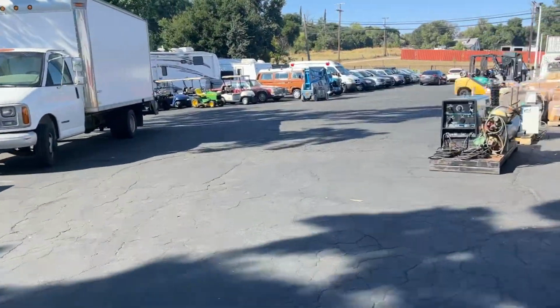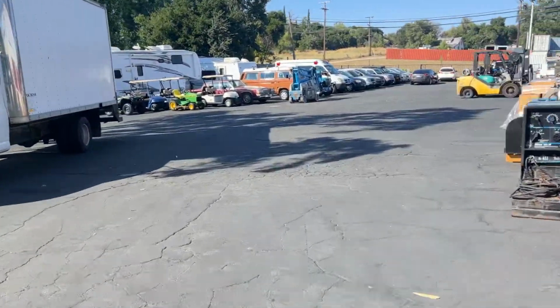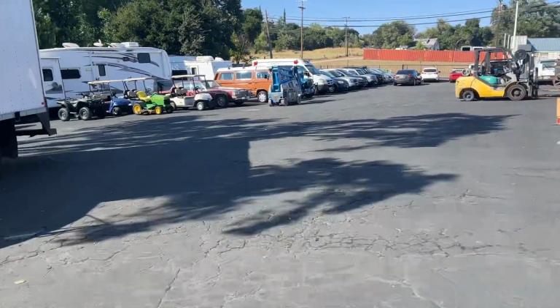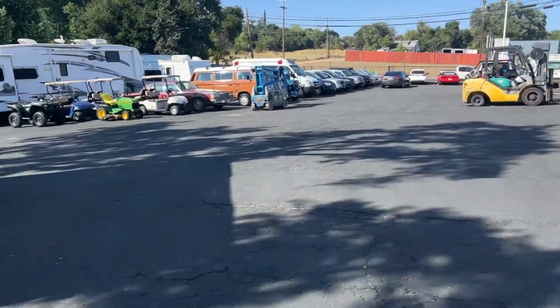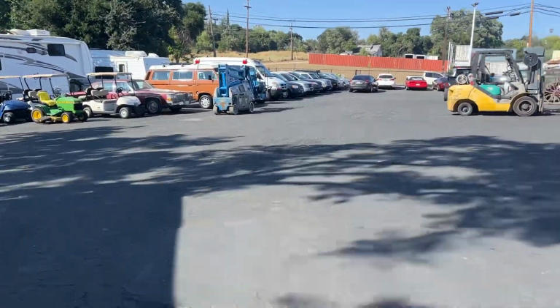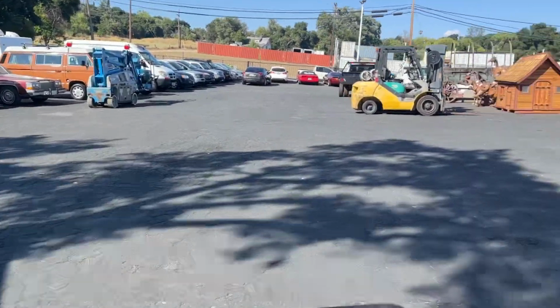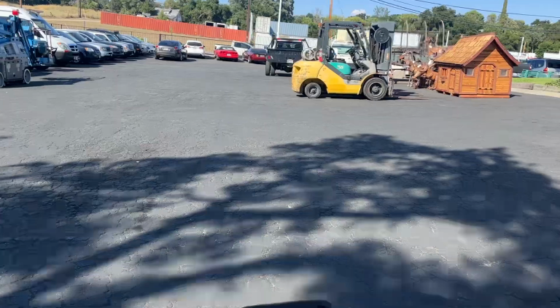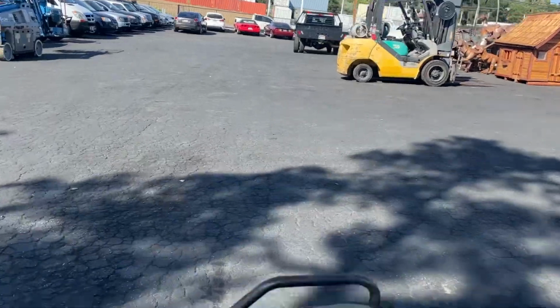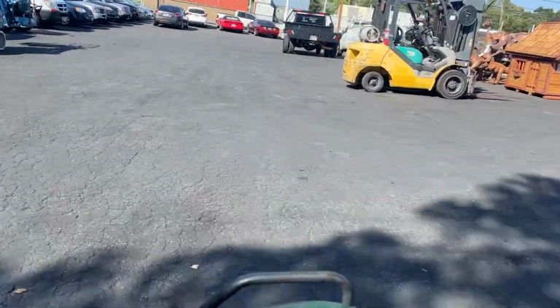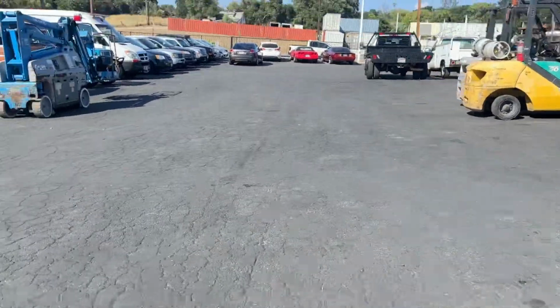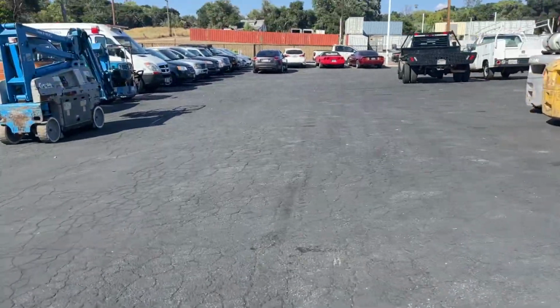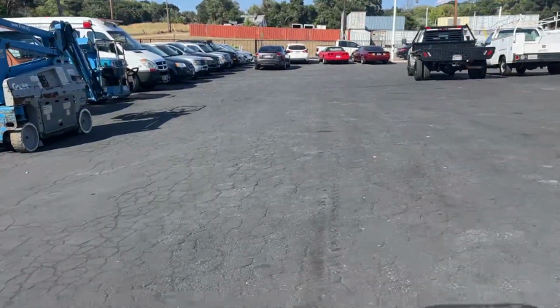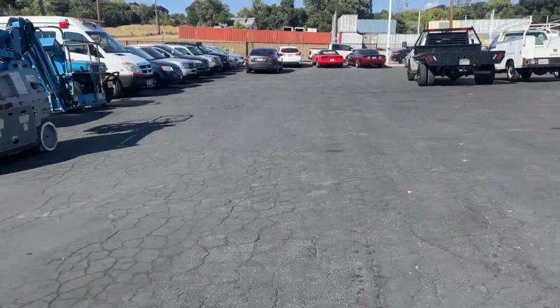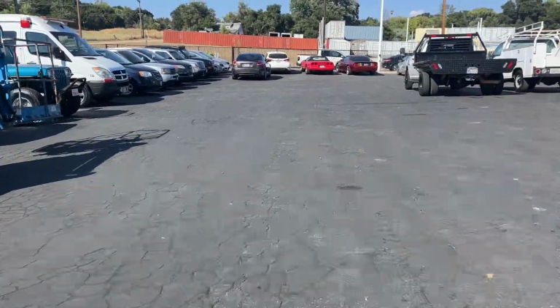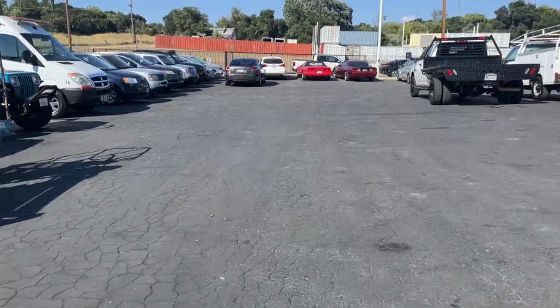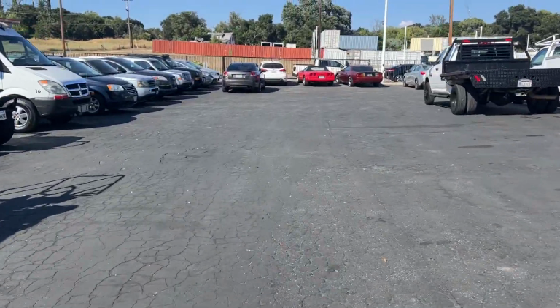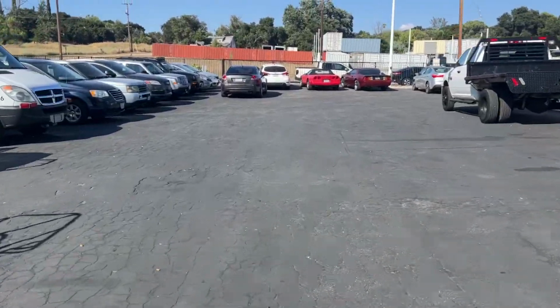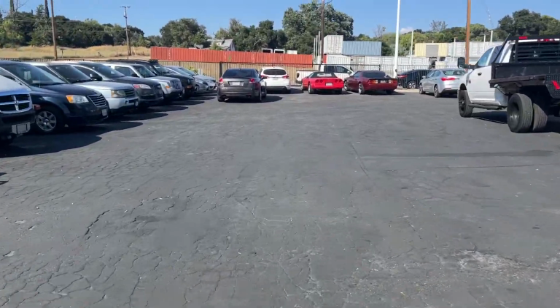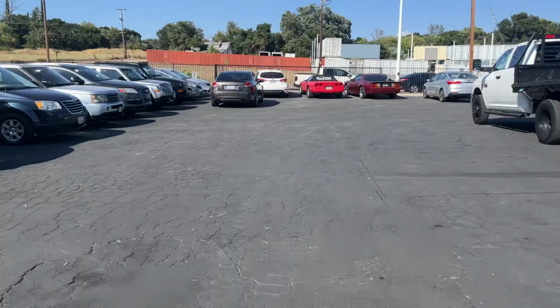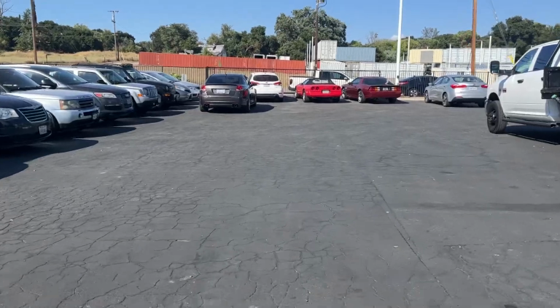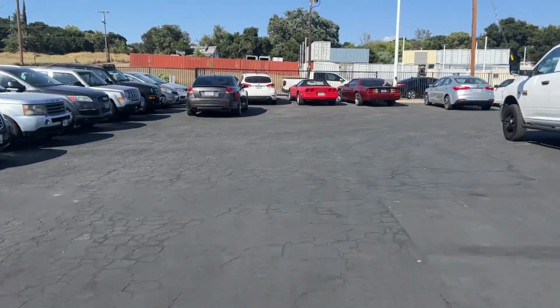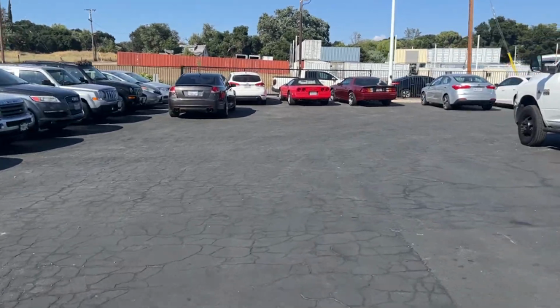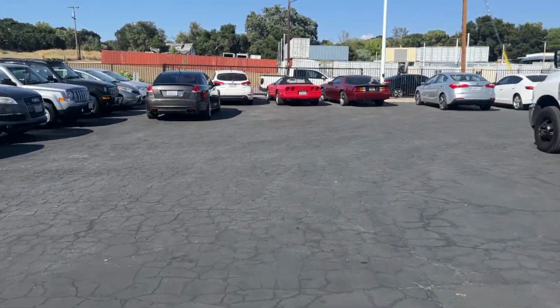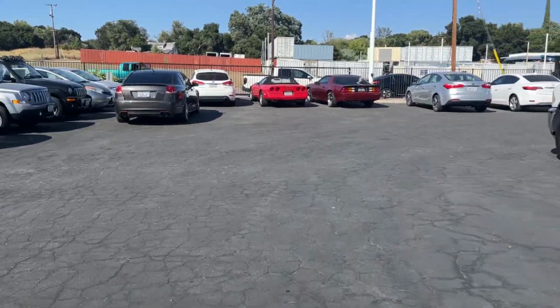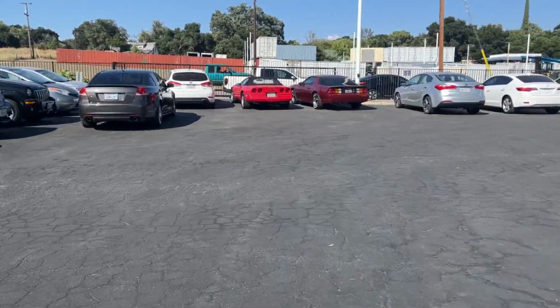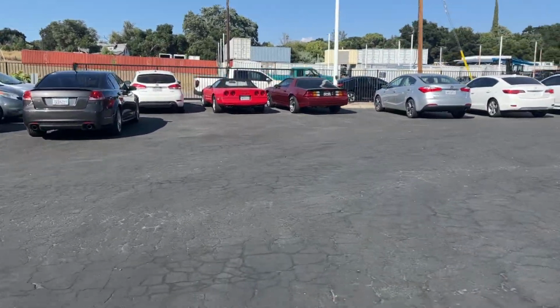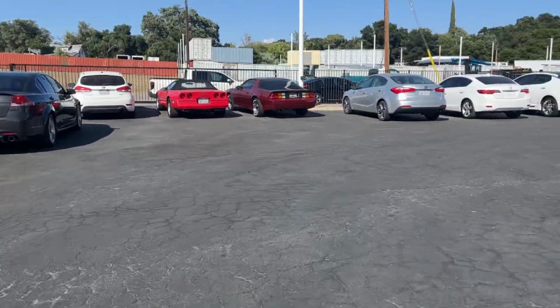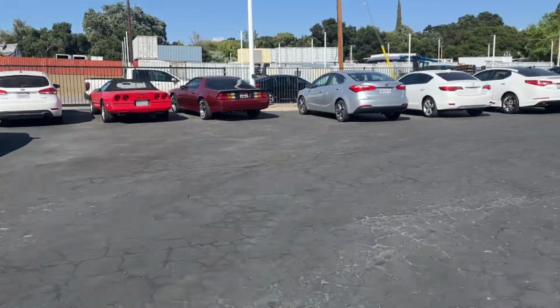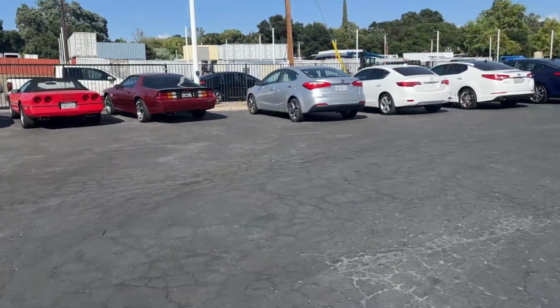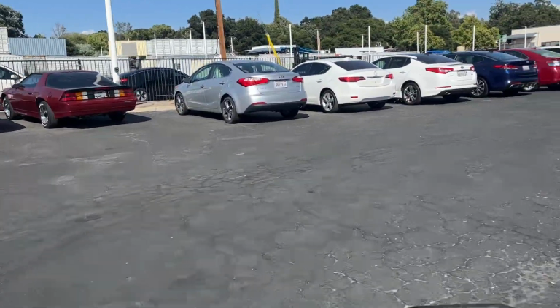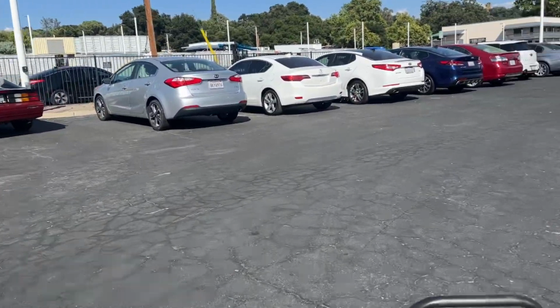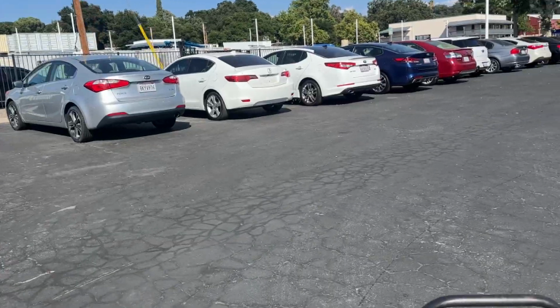She hauls butt — wow, this thing's fast! Anyways, golf cart, Club Car, workhorse, ready to go. Thanks for watching and happy bidding.